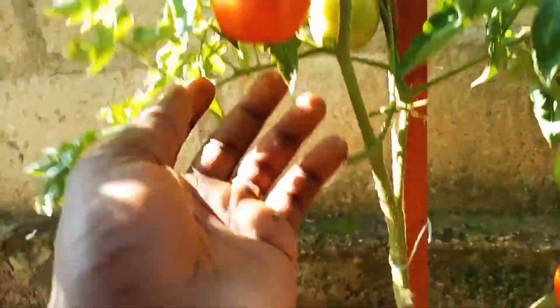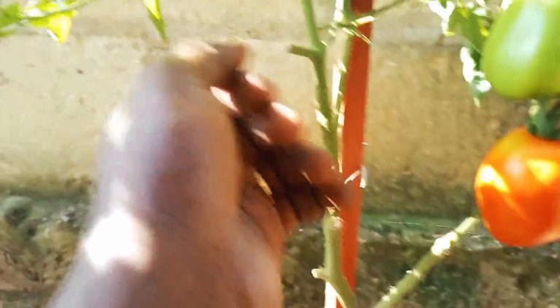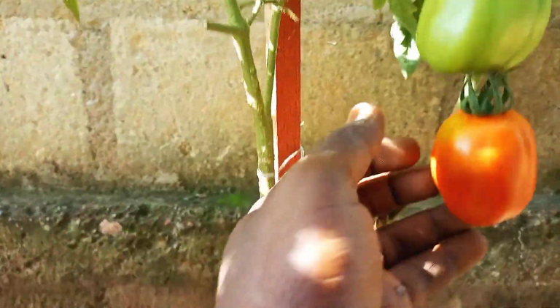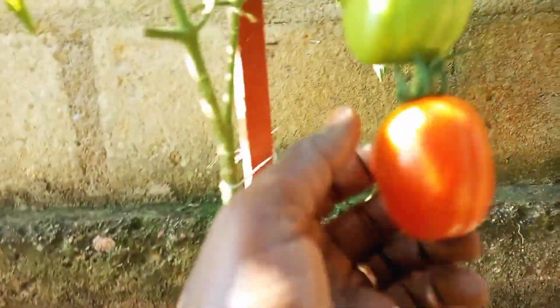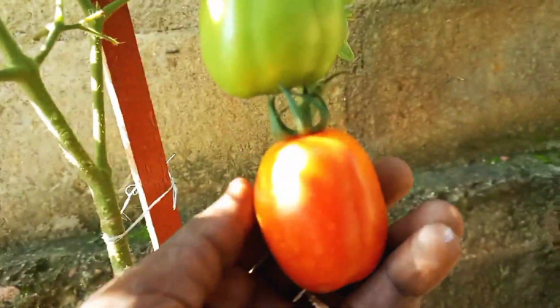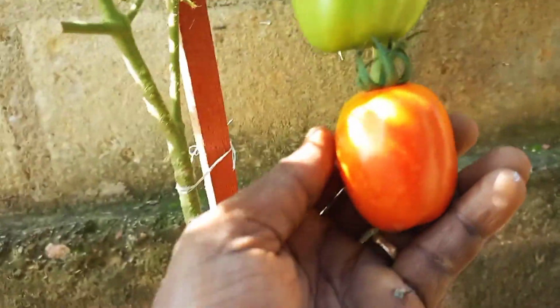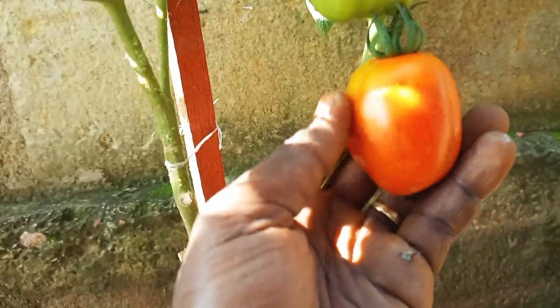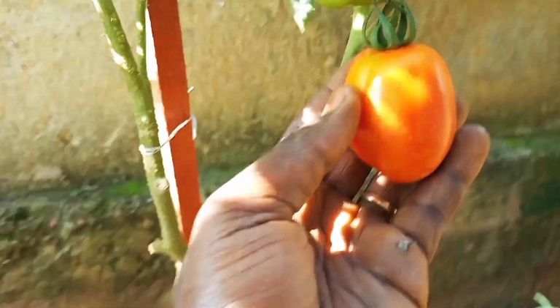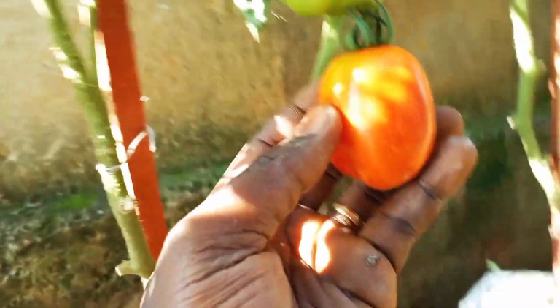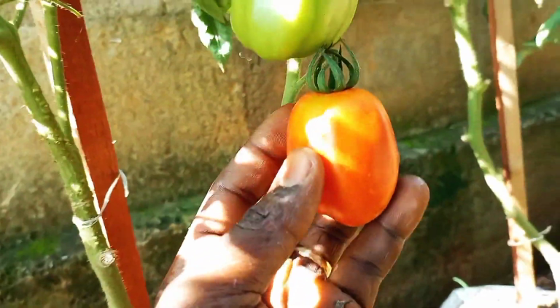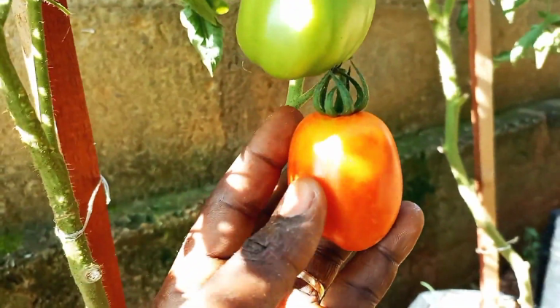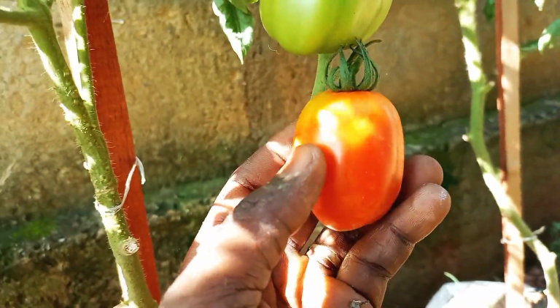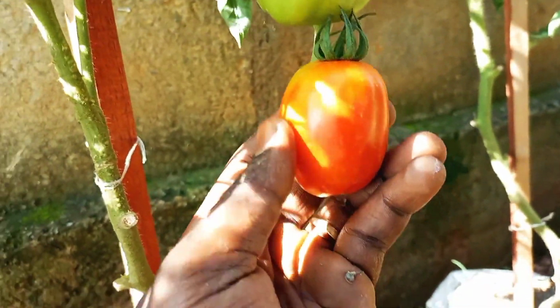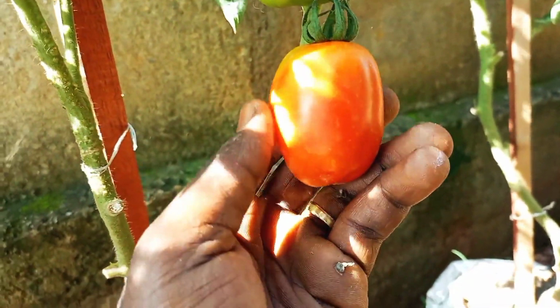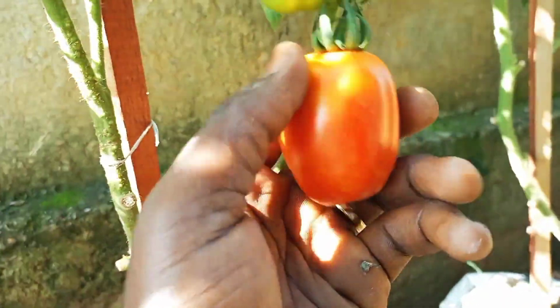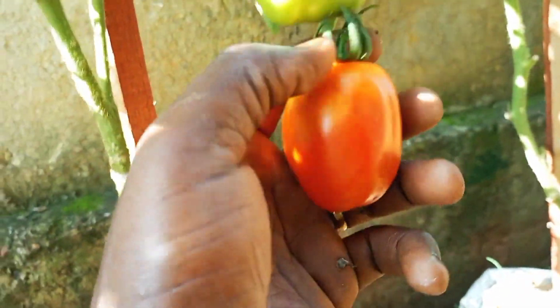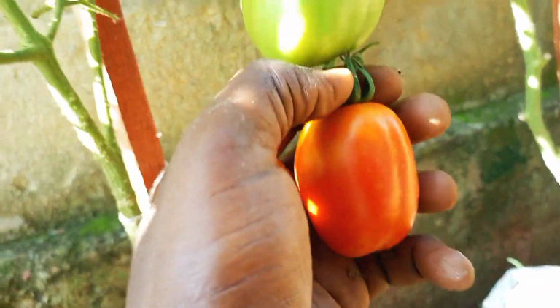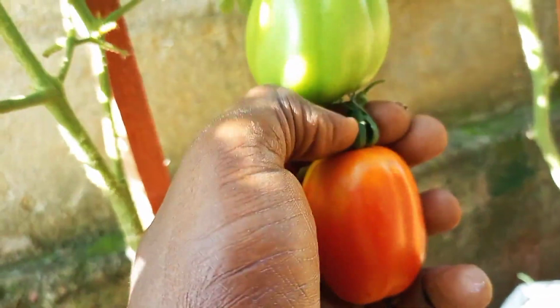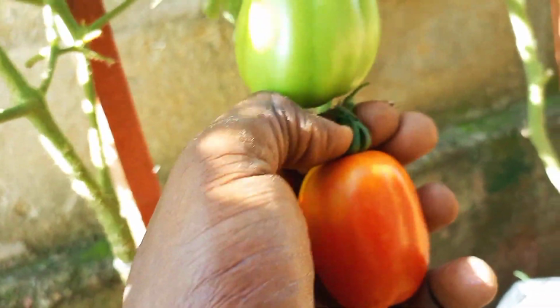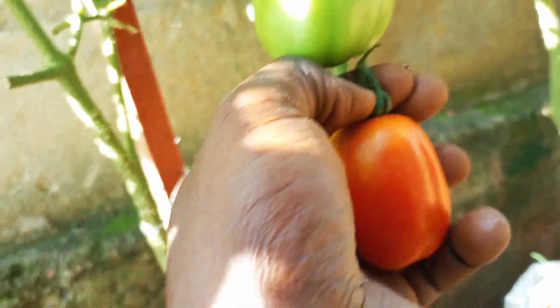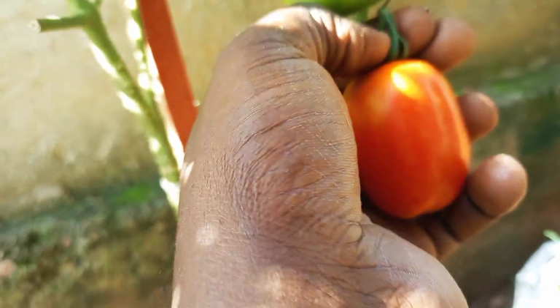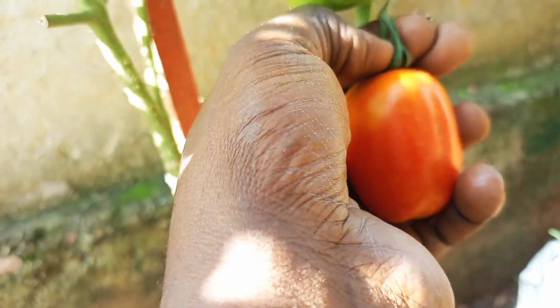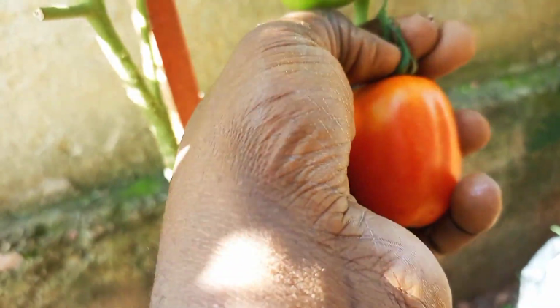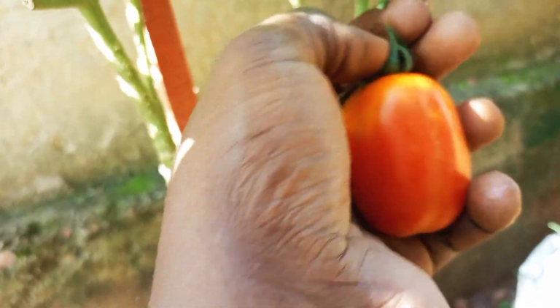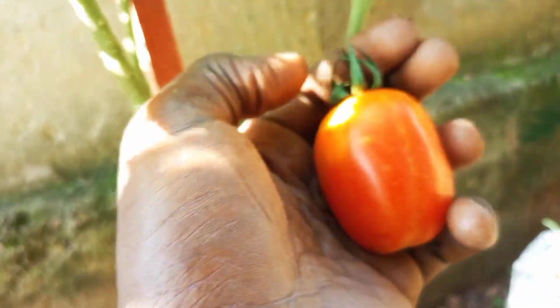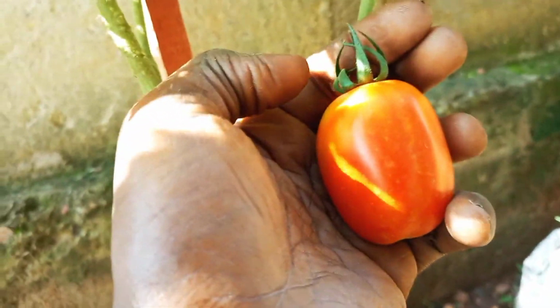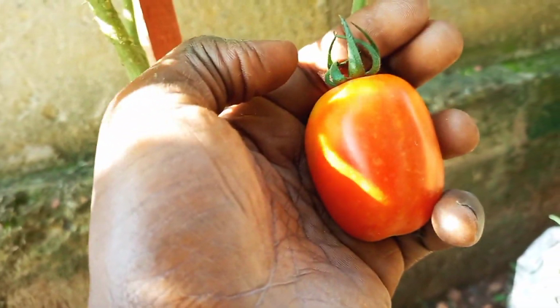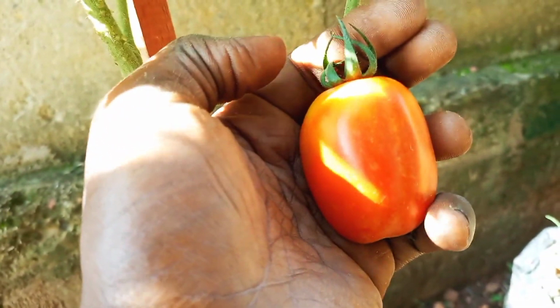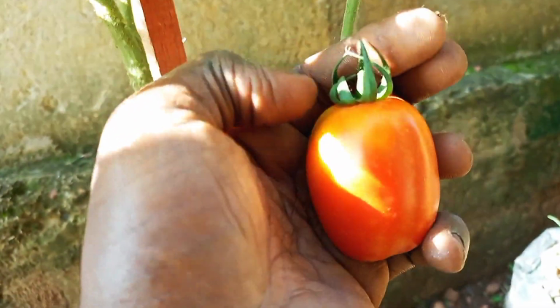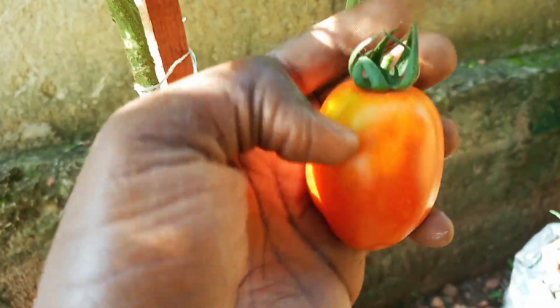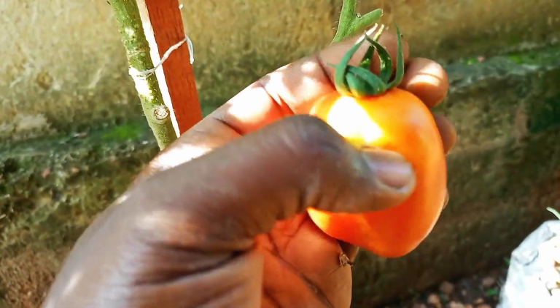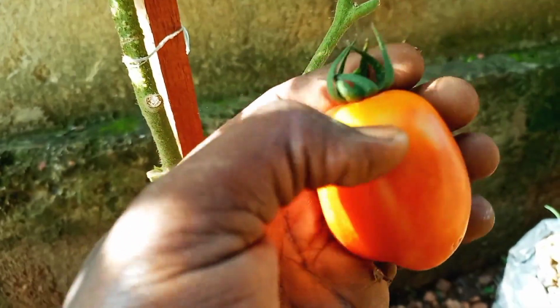In the open garden, this may happen during heavy rains, whereas in the greenhouse it could happen due to excessive watering after a long break in the watering frequency.